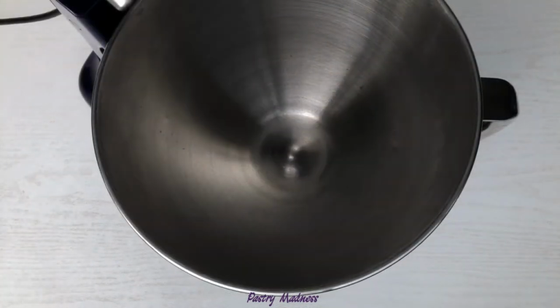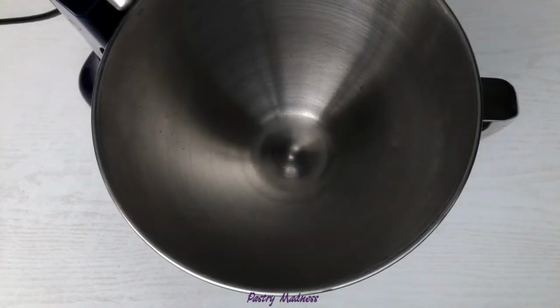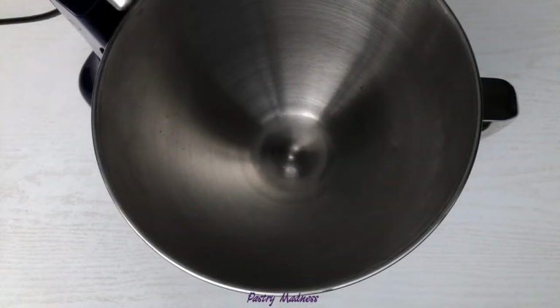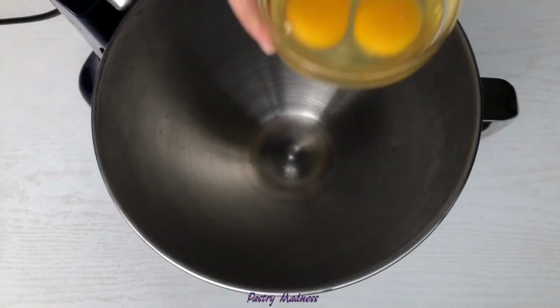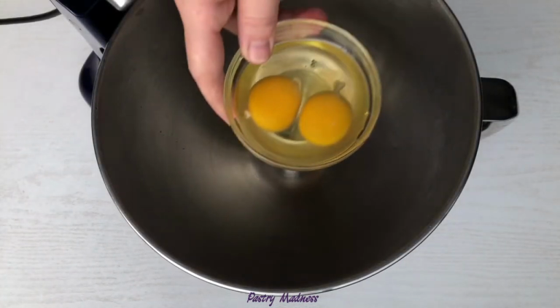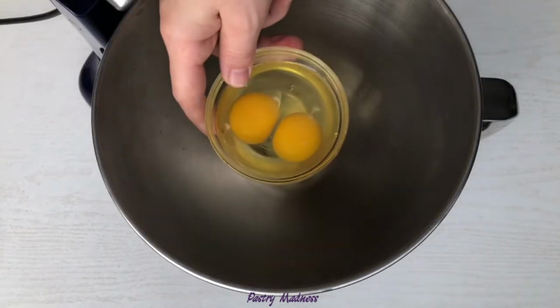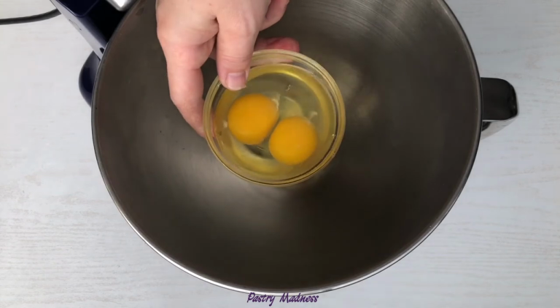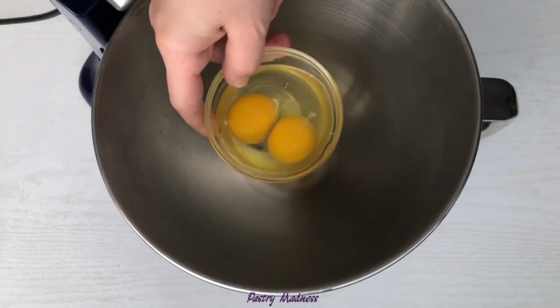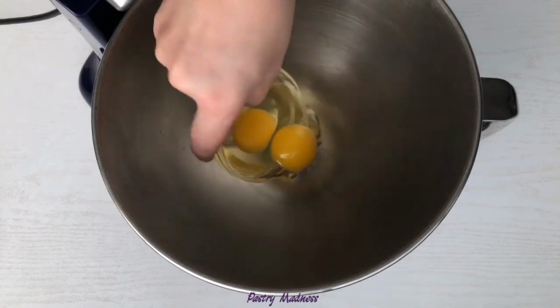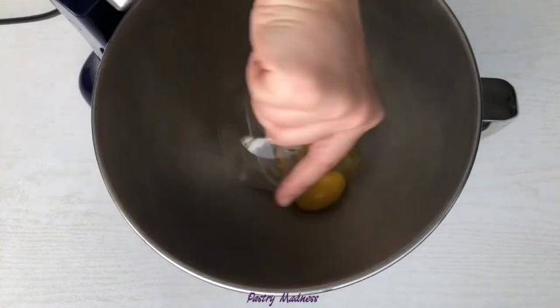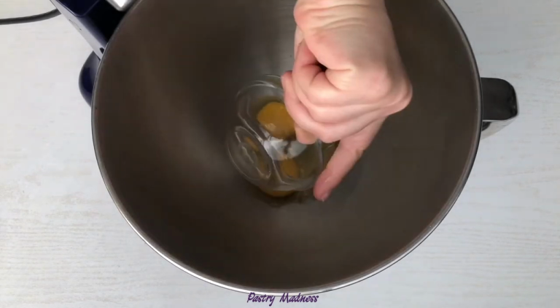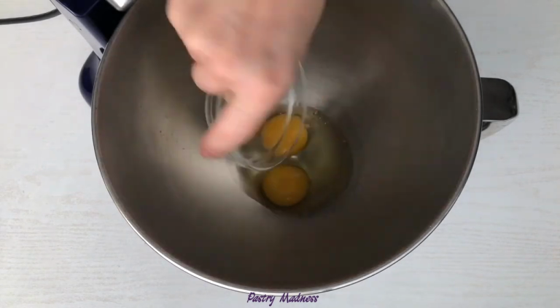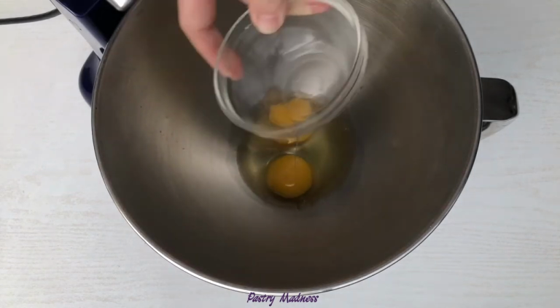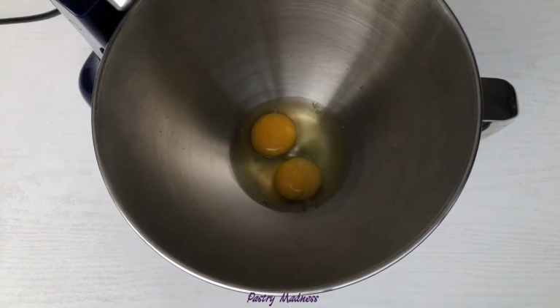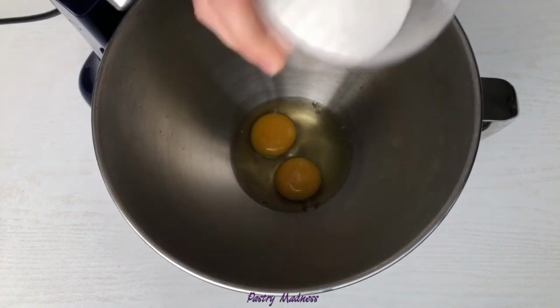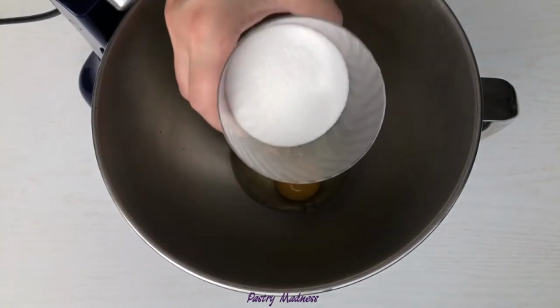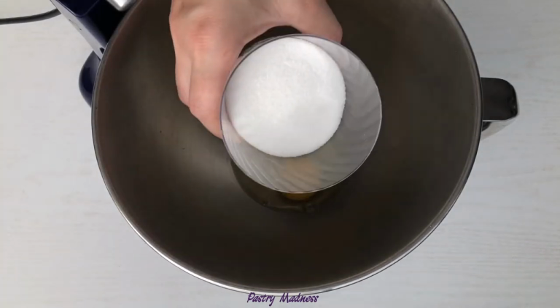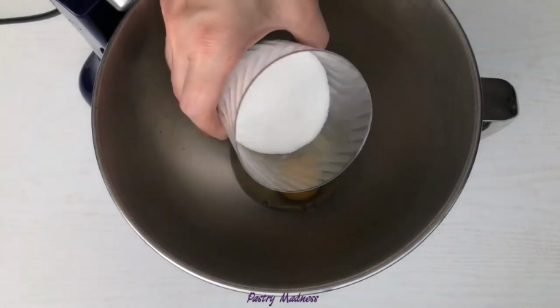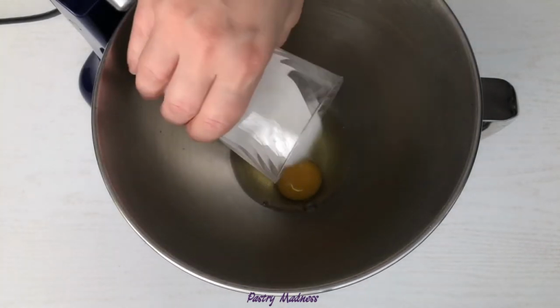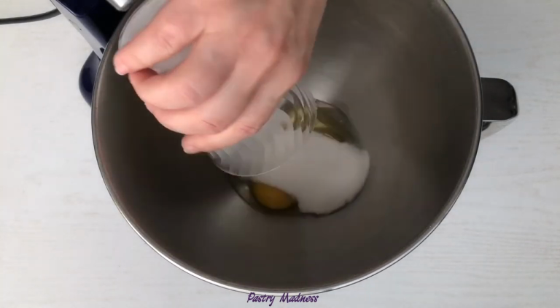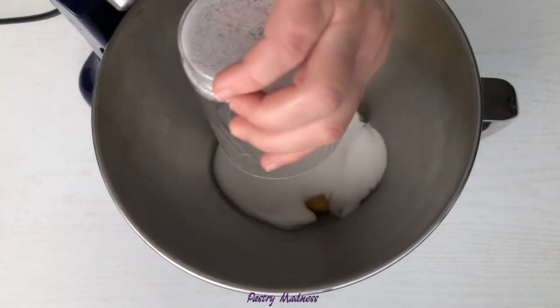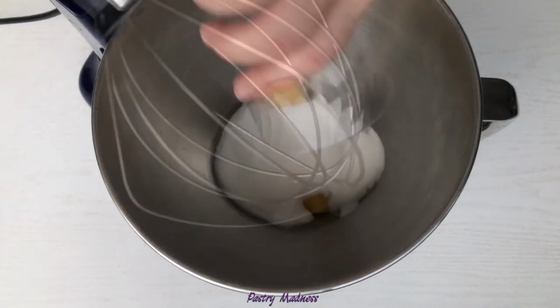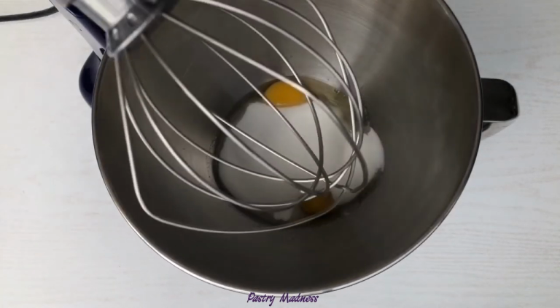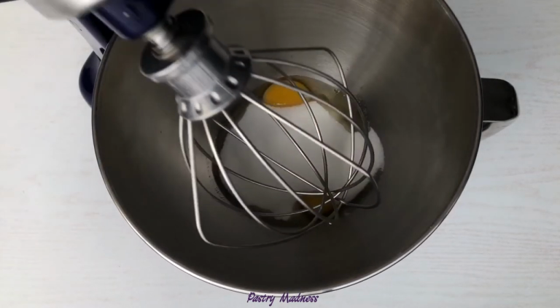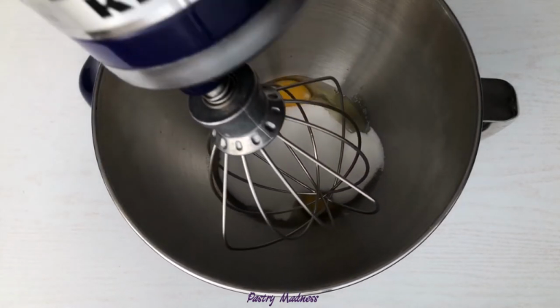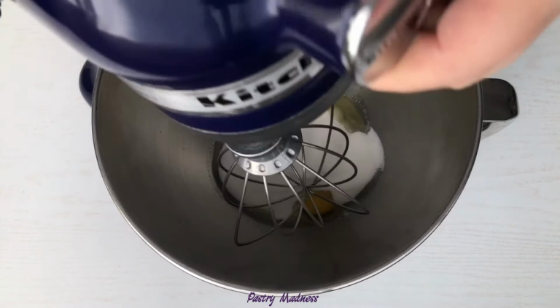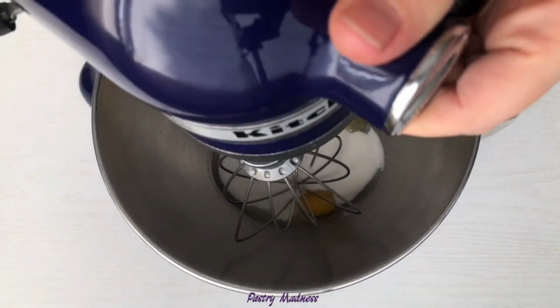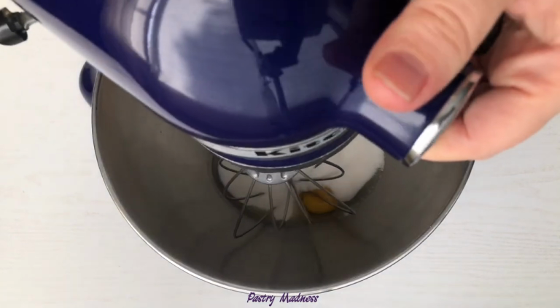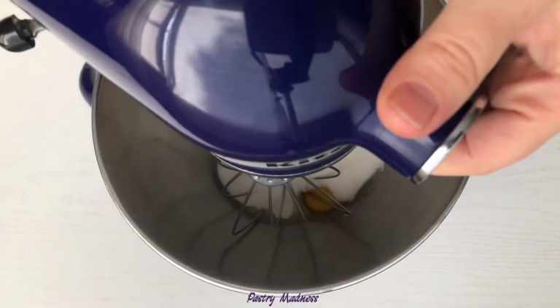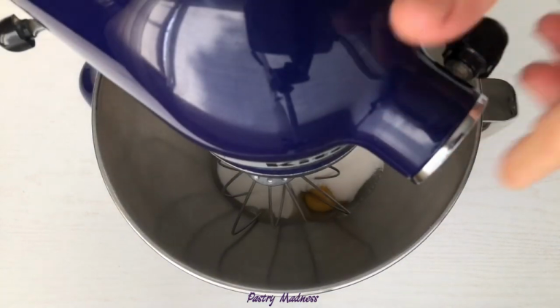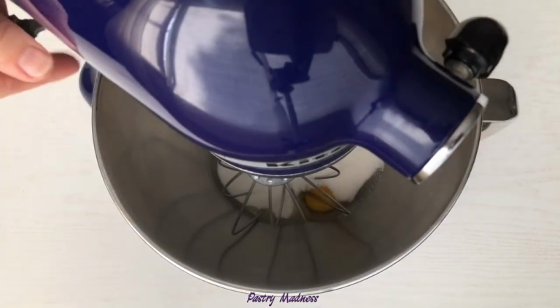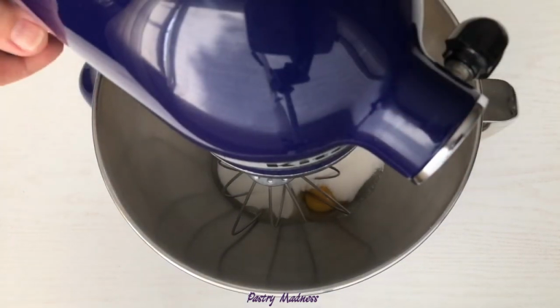In a stand mixer bowl, combine the eggs and sugar, and whisk until light and fluffy.